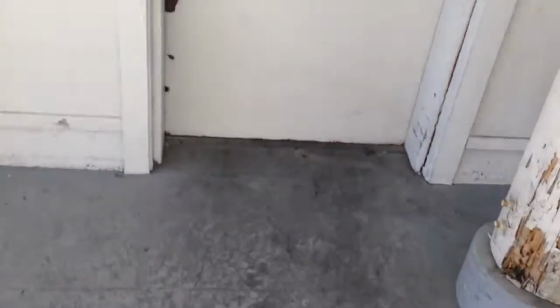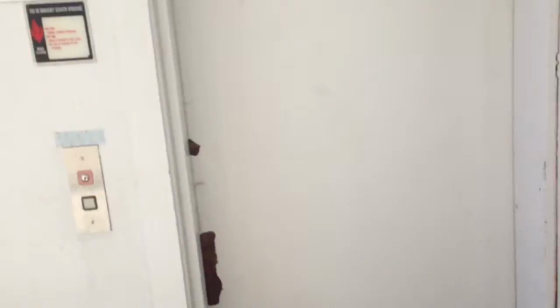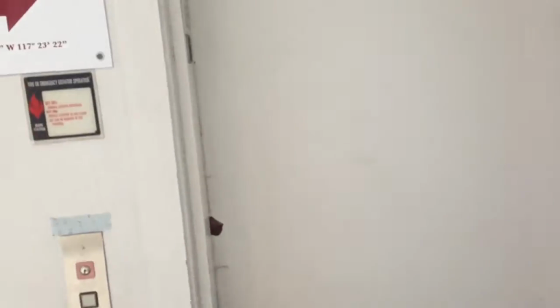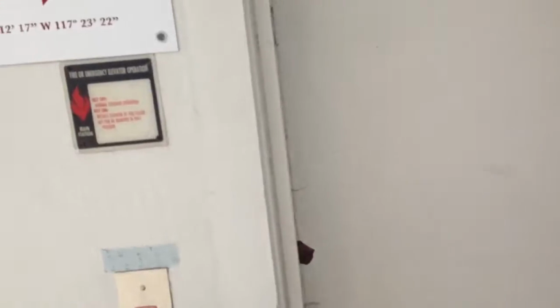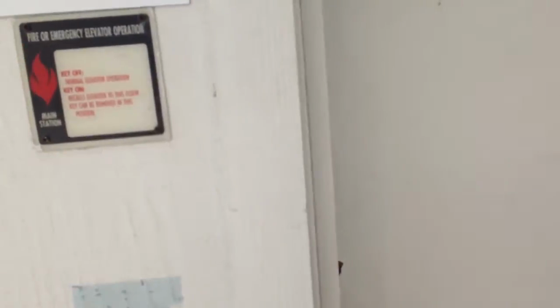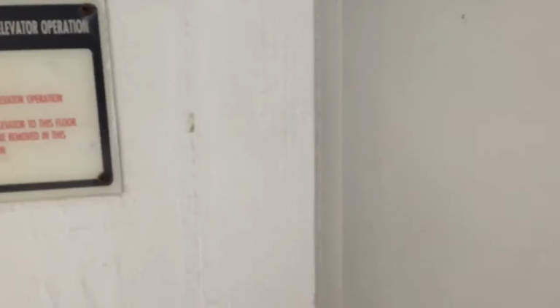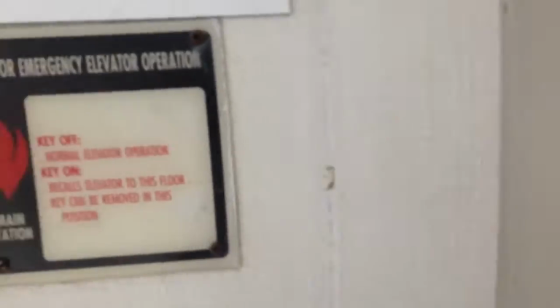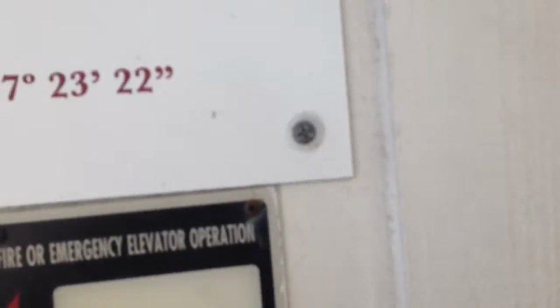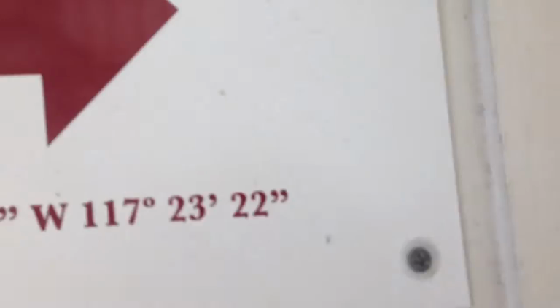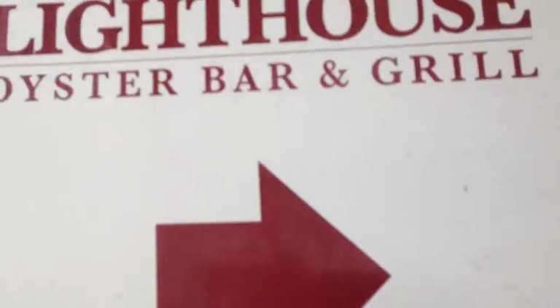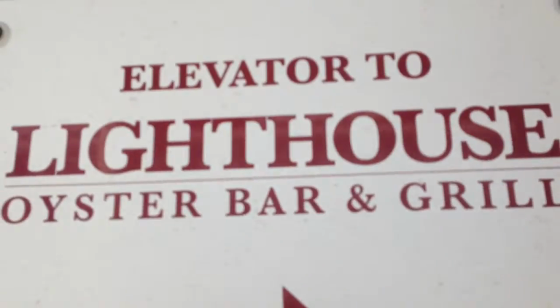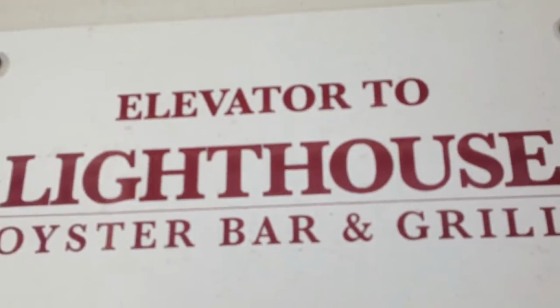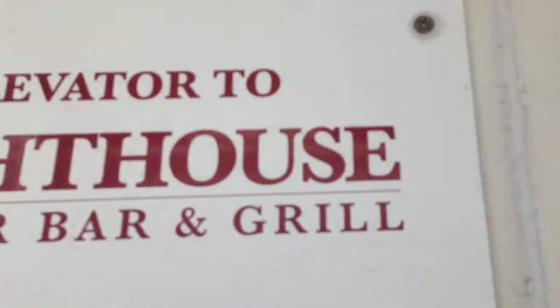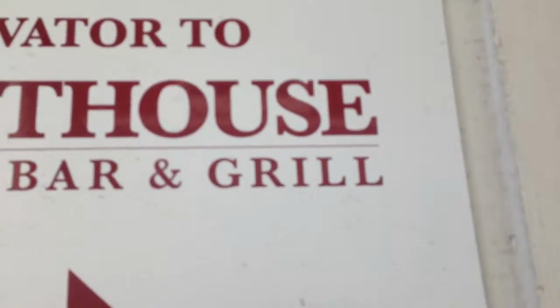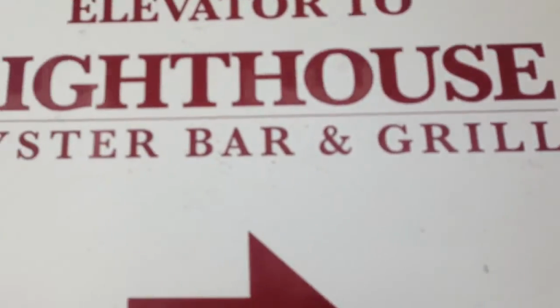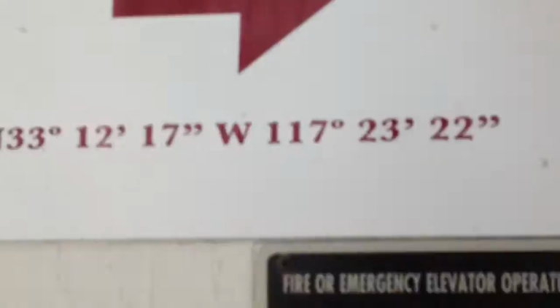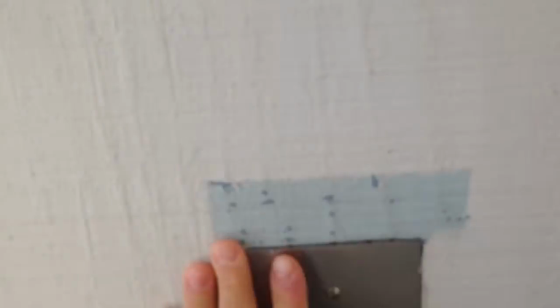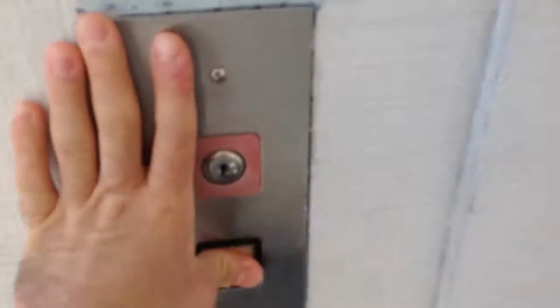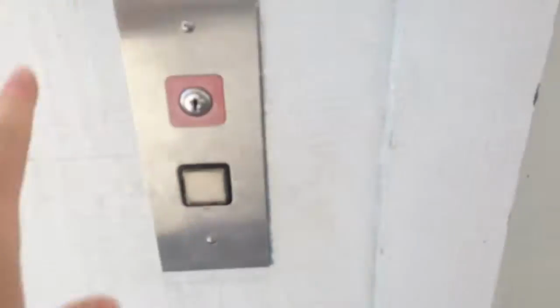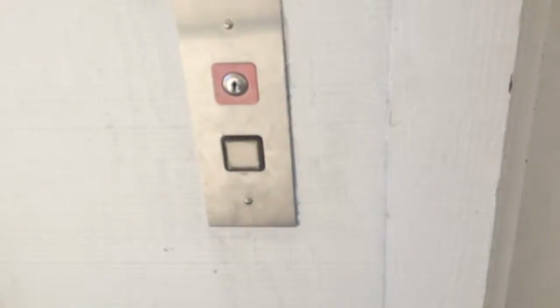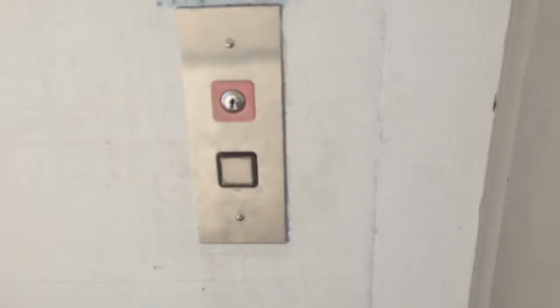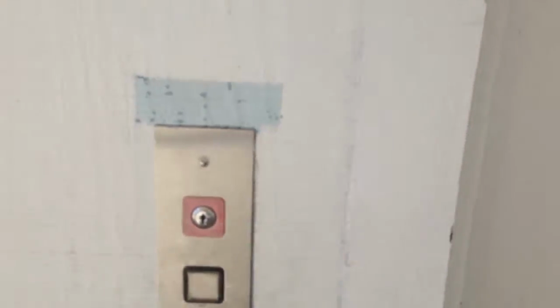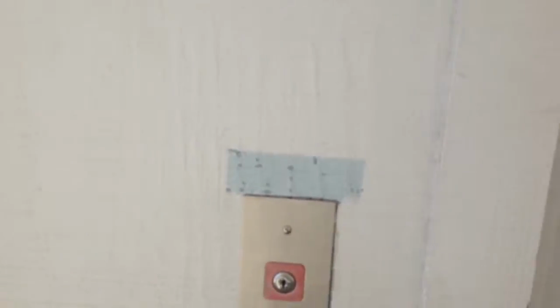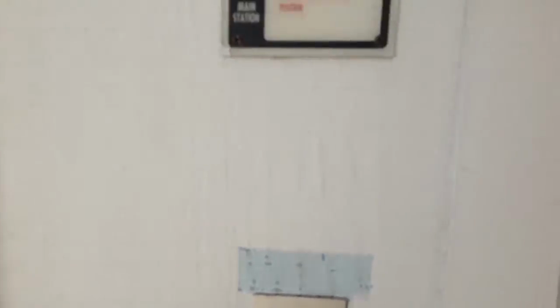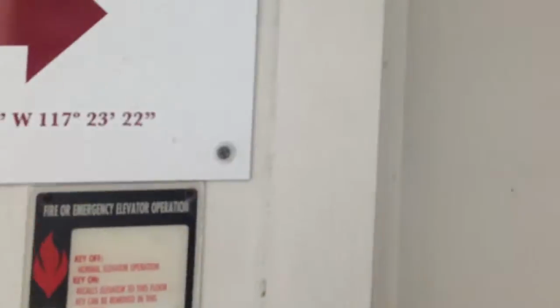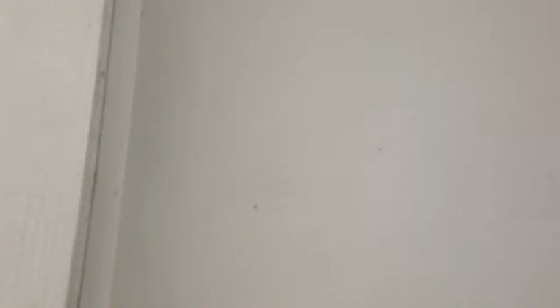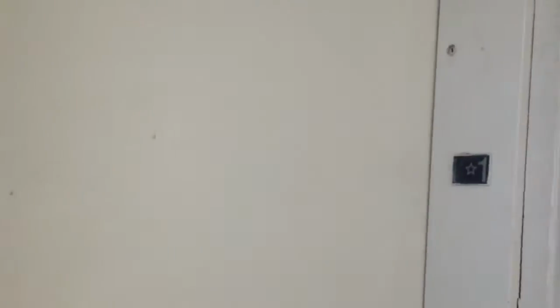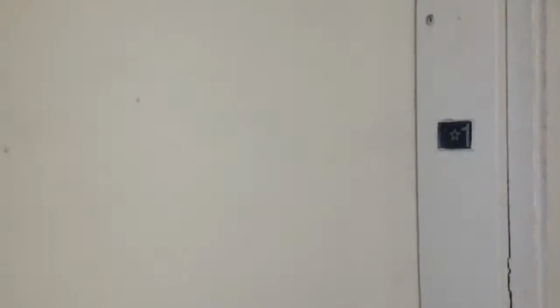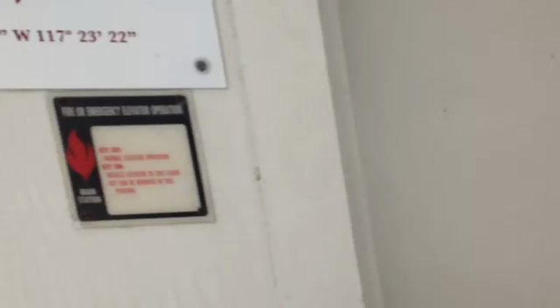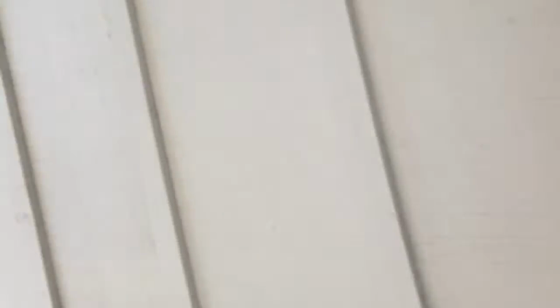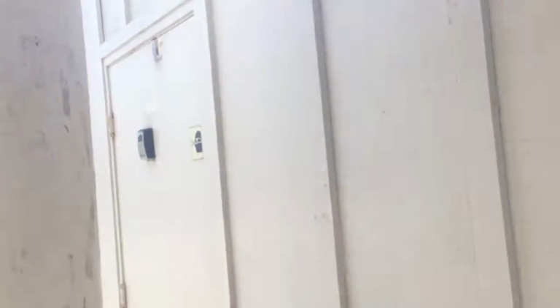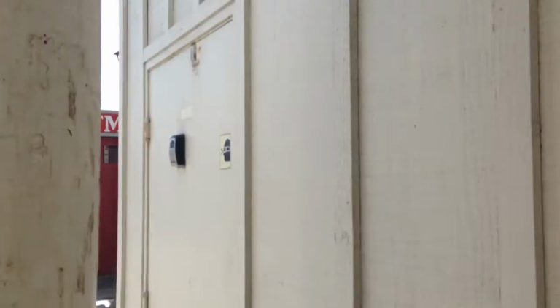This is the Westinghouse Hydraulic Elevator at the Lighthouse Oyster Barn Grill in Oceanside, California. Let's take a ride. It's a Westinghouse. There's elevator equipment.